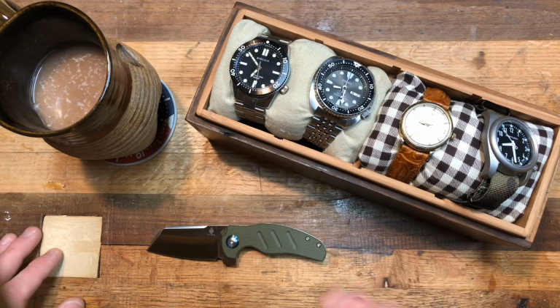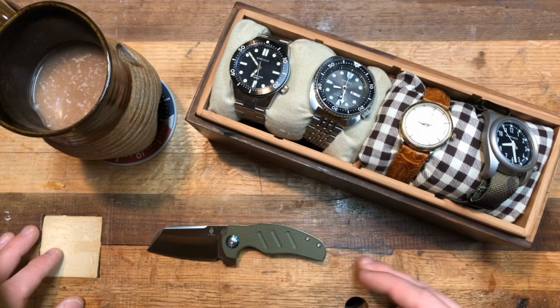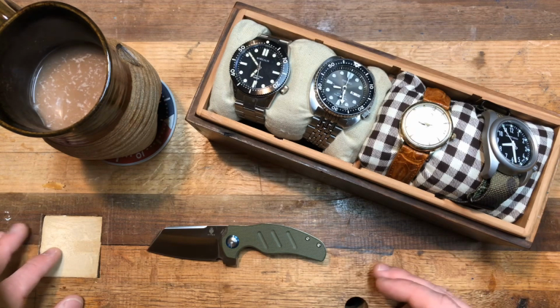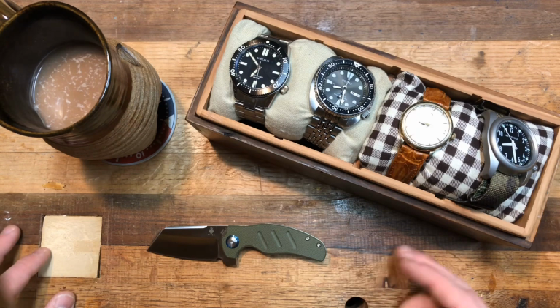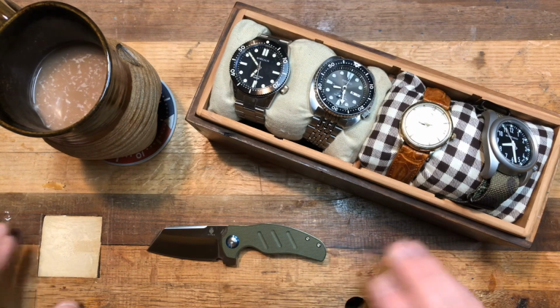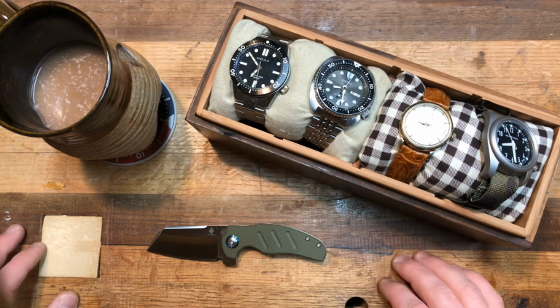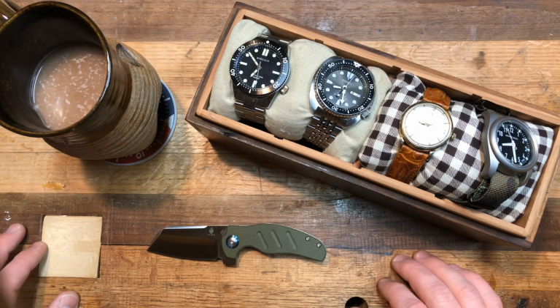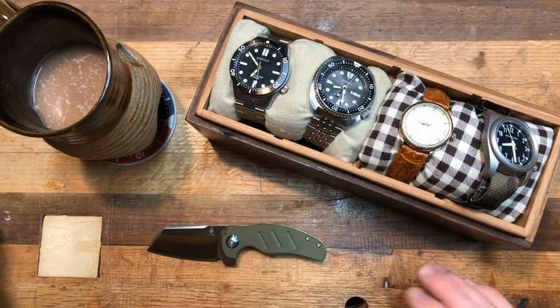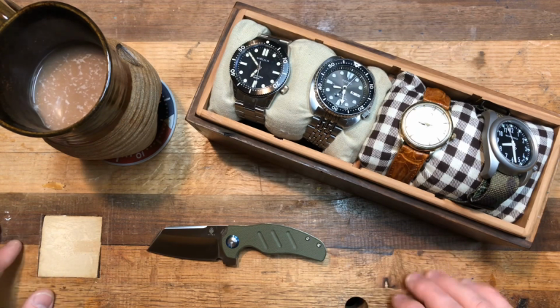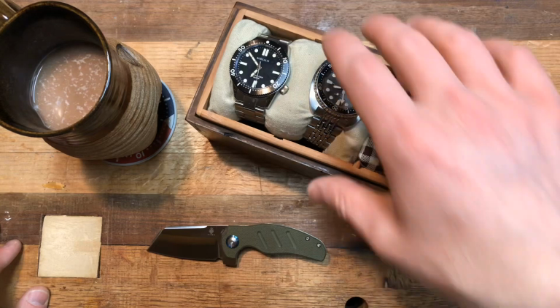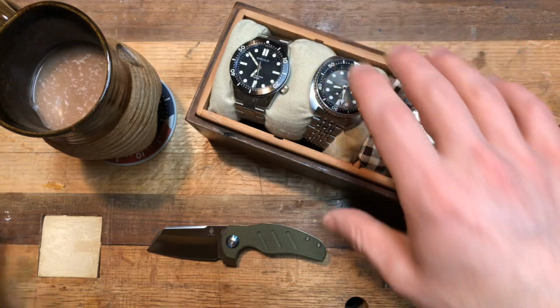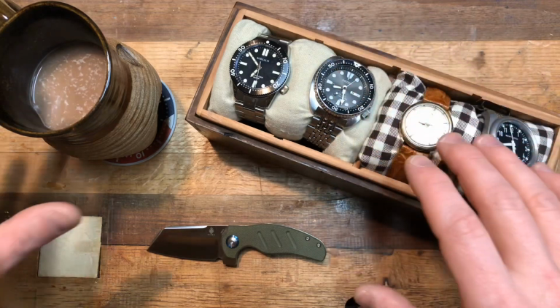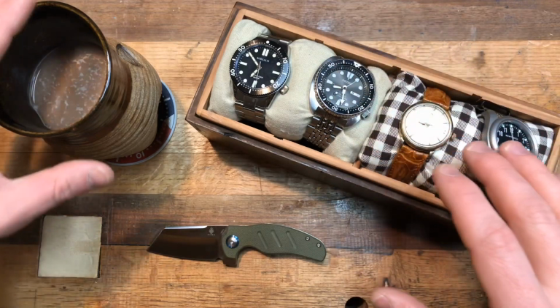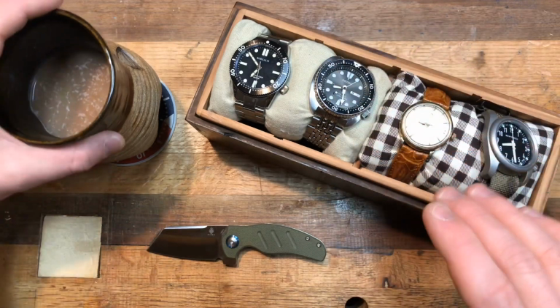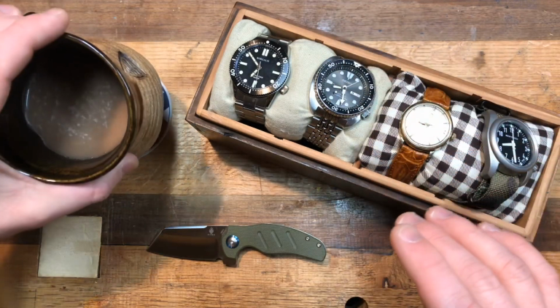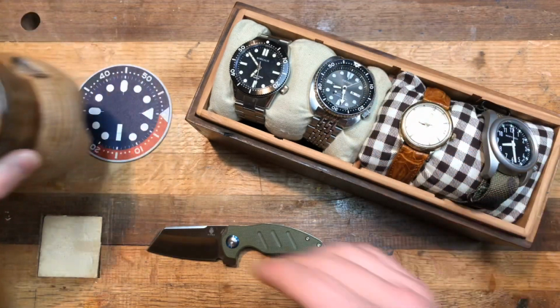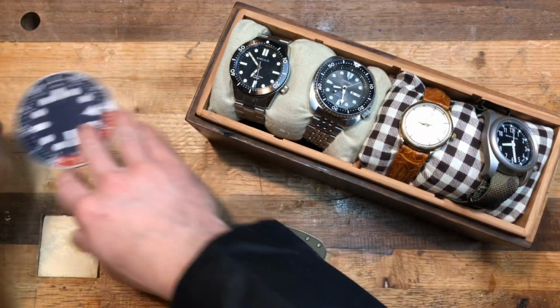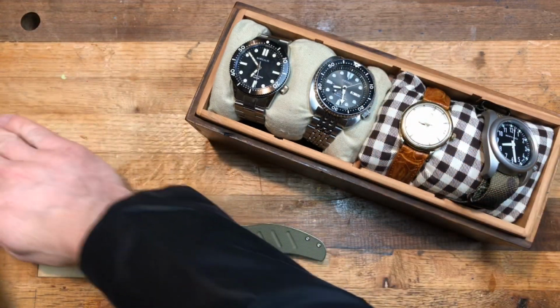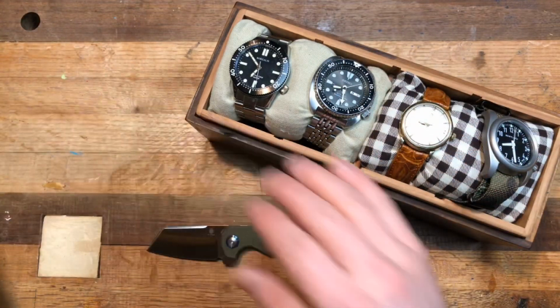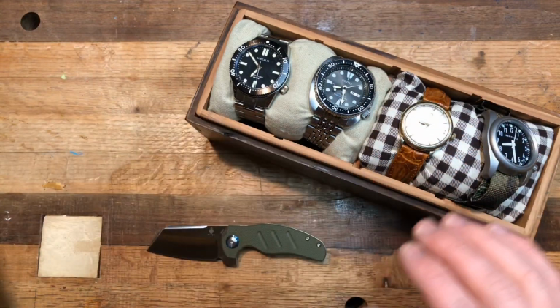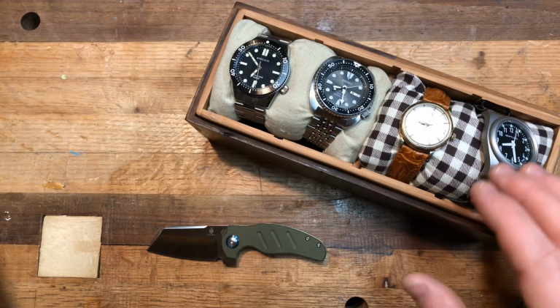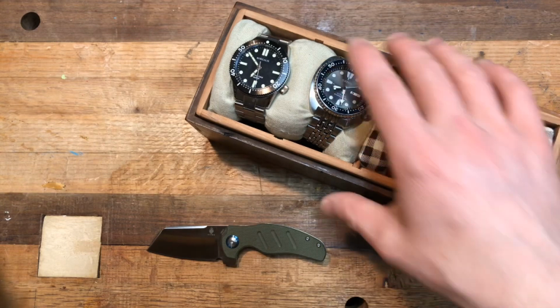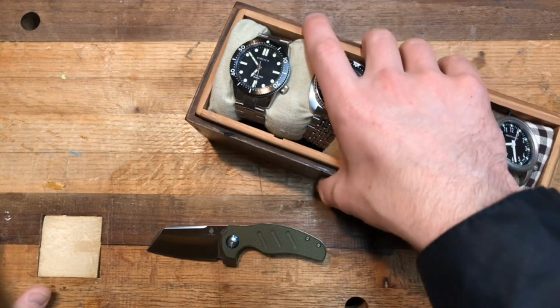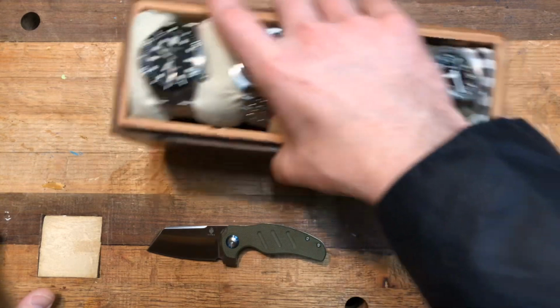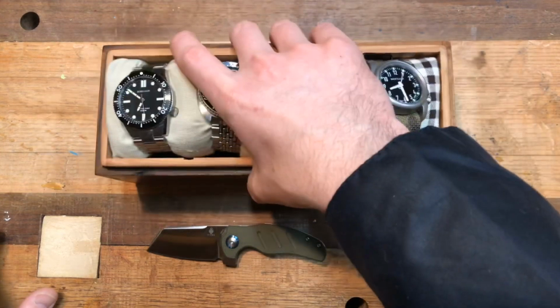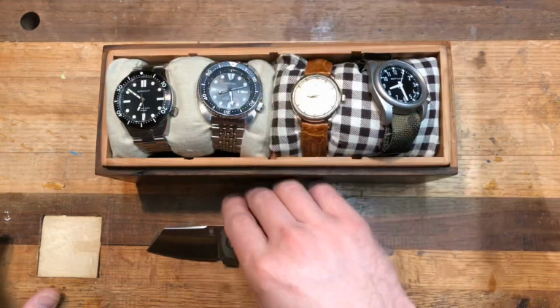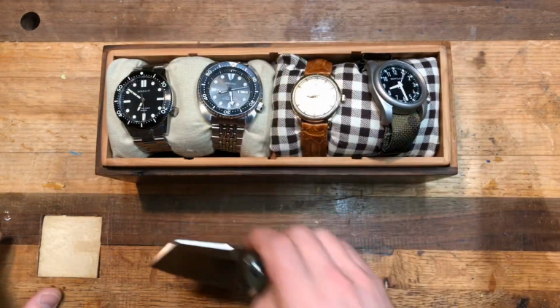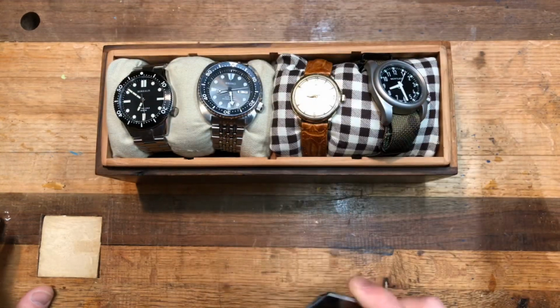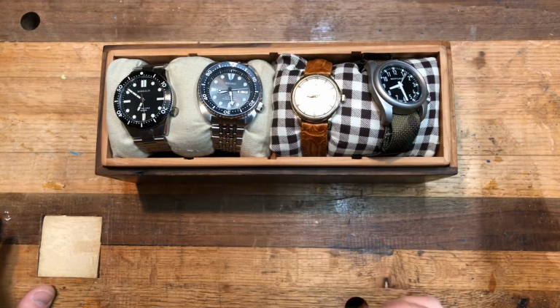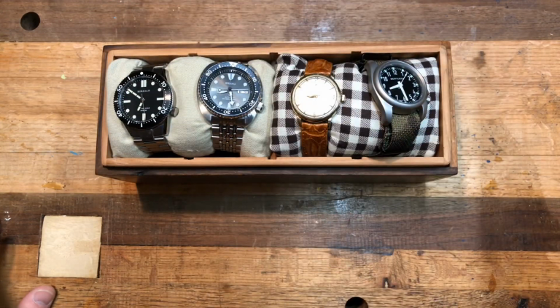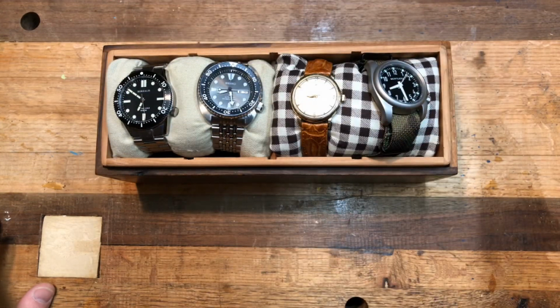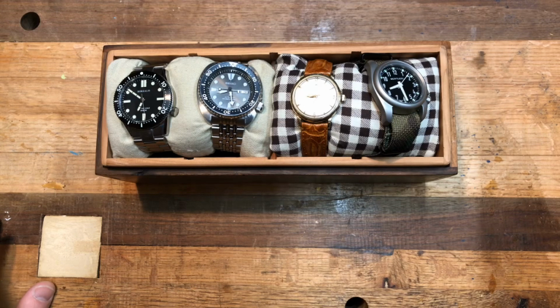I thought it might be fun, in case I do continue the channel over multiple years, to kind of do a State of the Collection every year — look back on the gear that I had, kind of how it's changed. So that's what we're going to do tonight. Got my hot chocolate with apparently dissolving marshmallows, so you're going to have to forgive my drink breaks. And we are going to start with the watches.